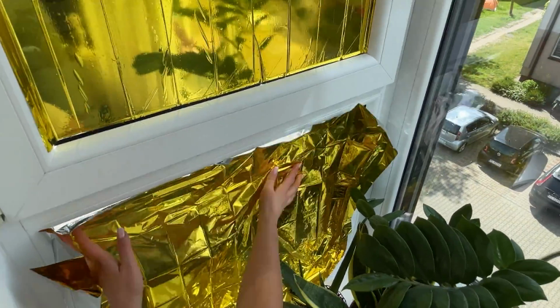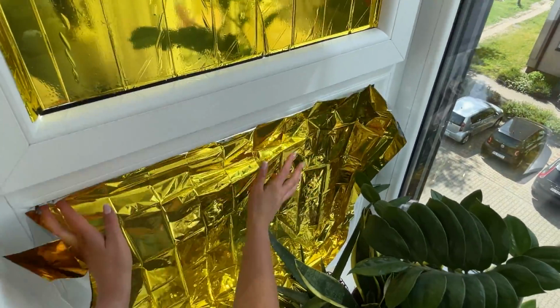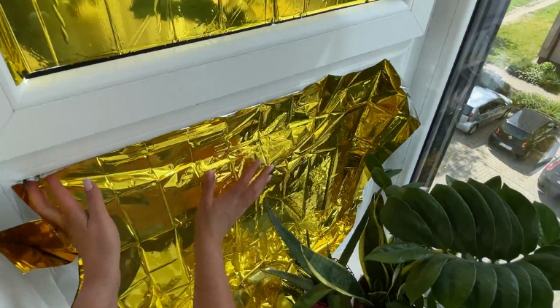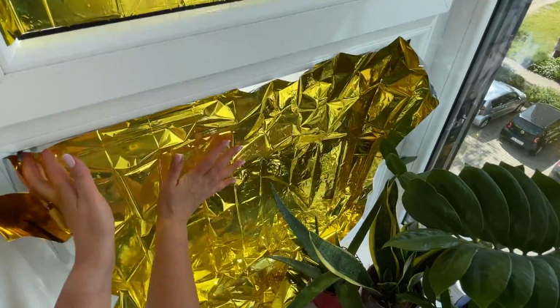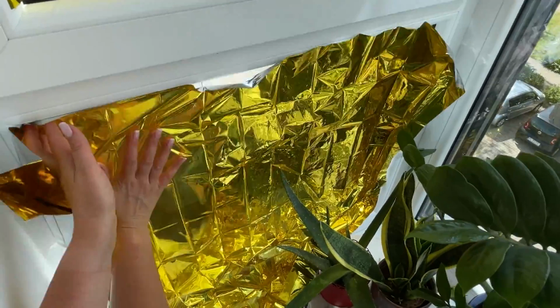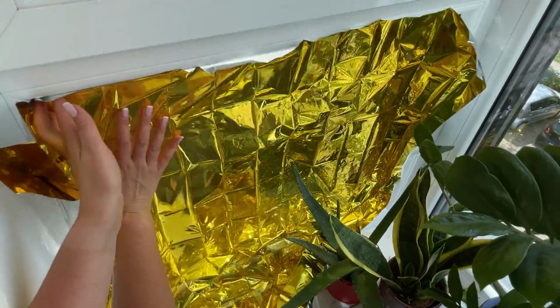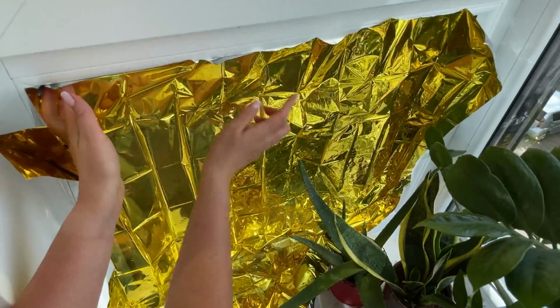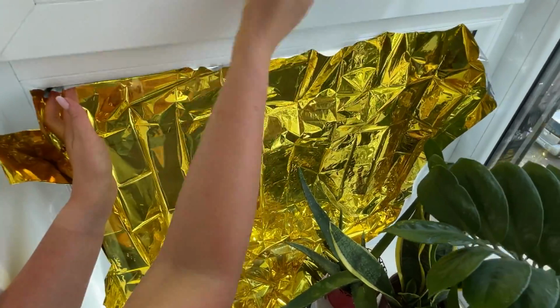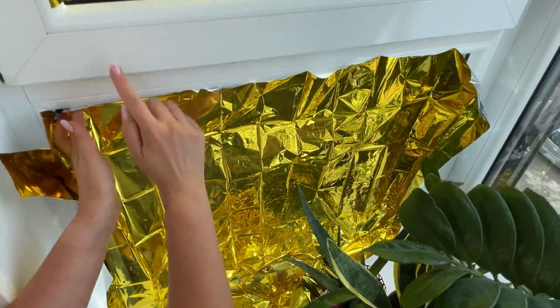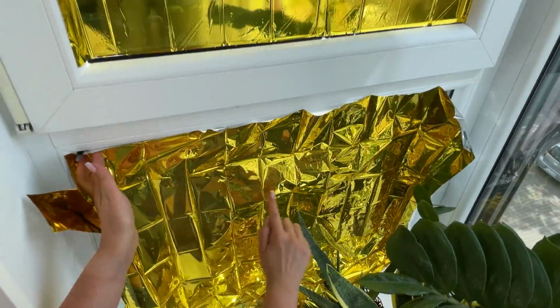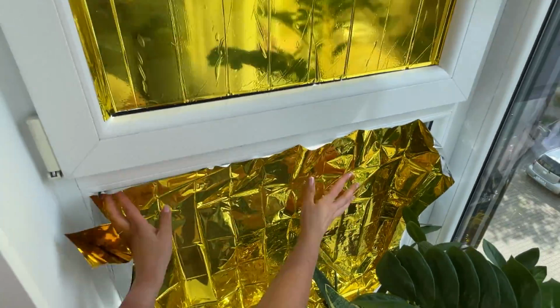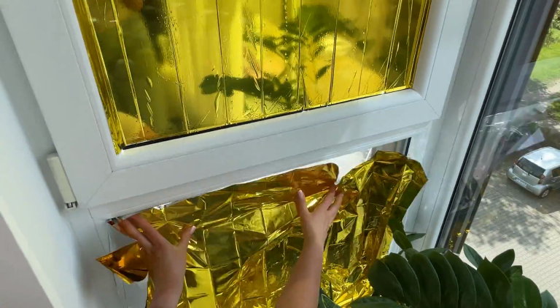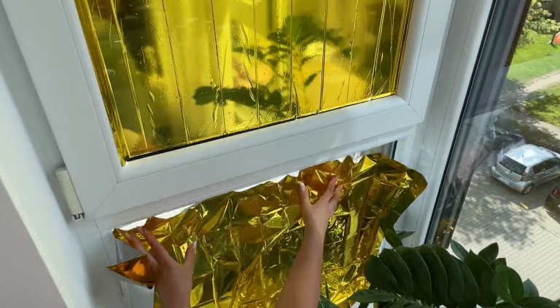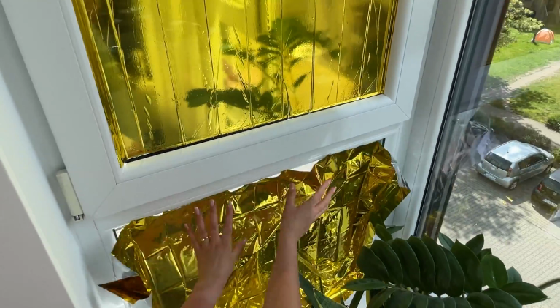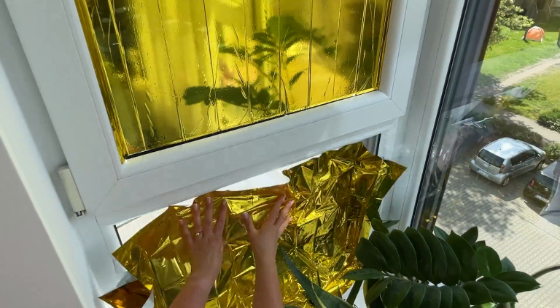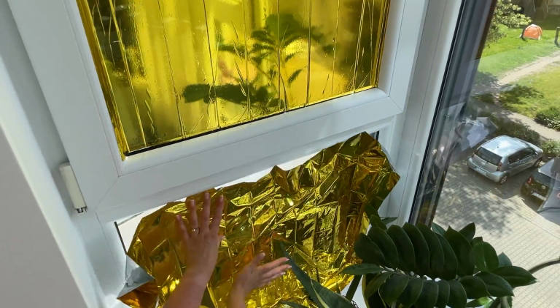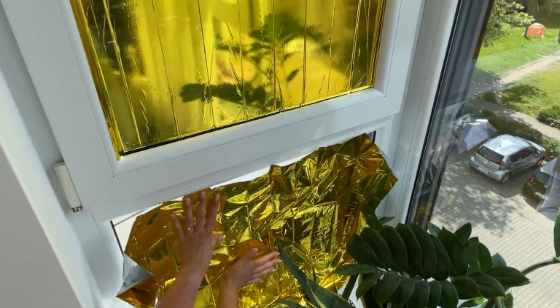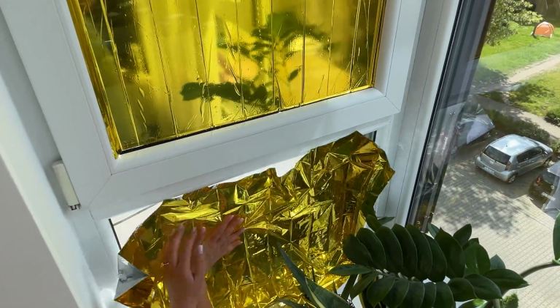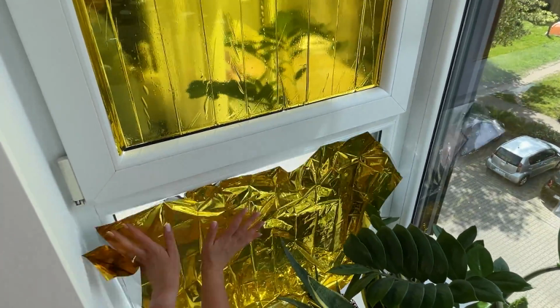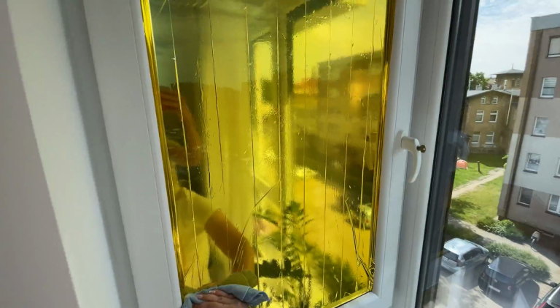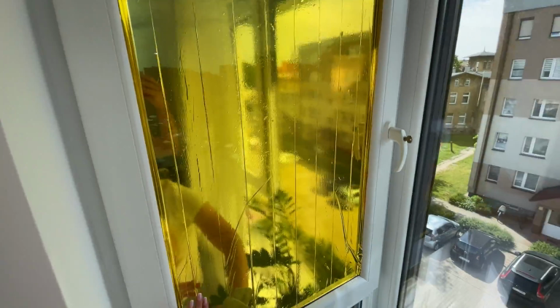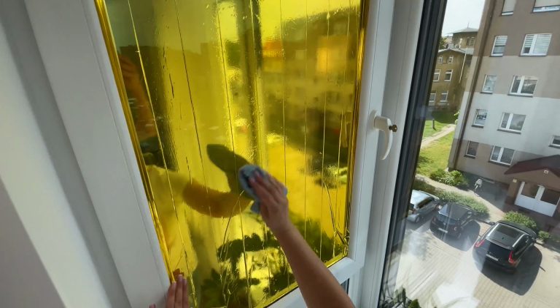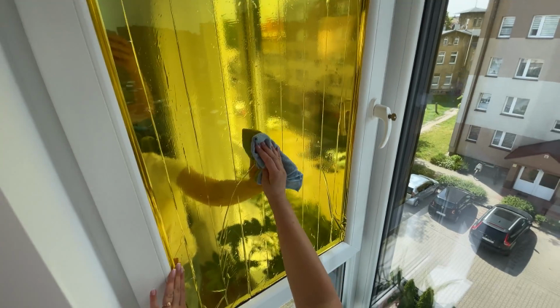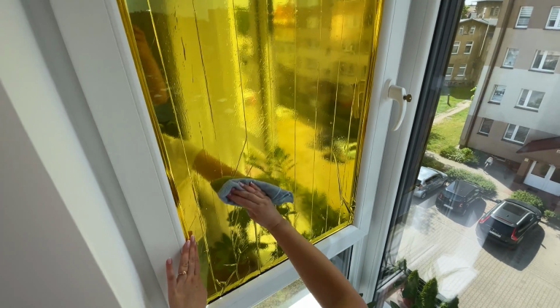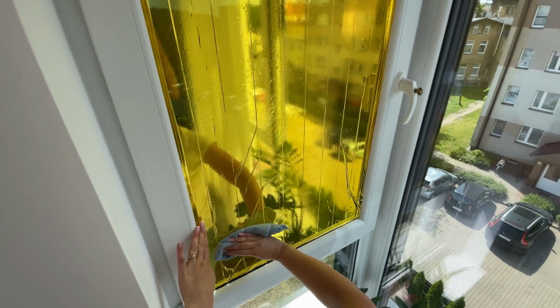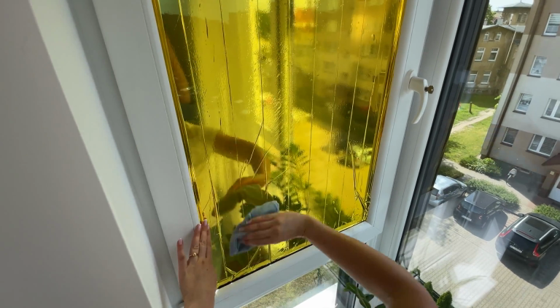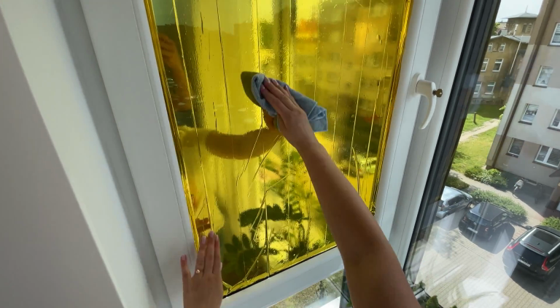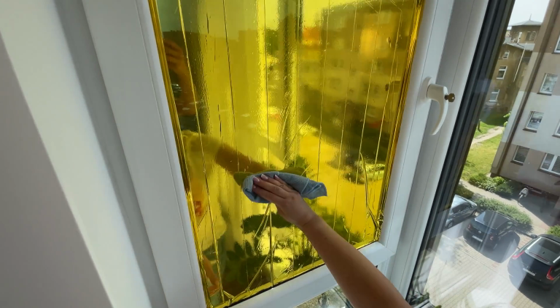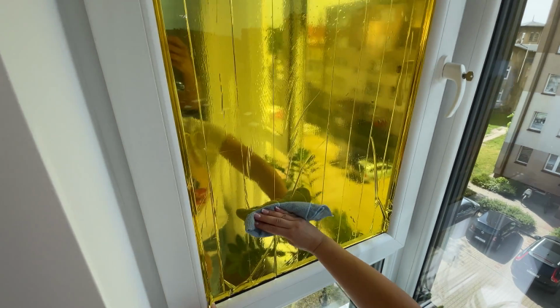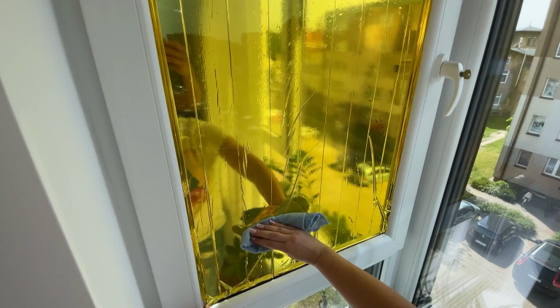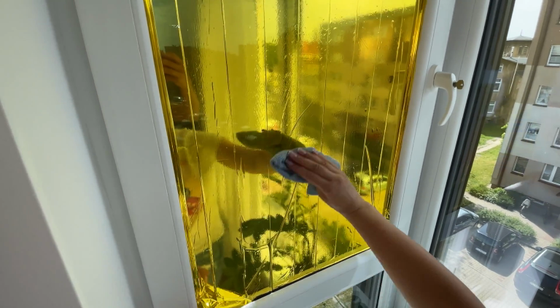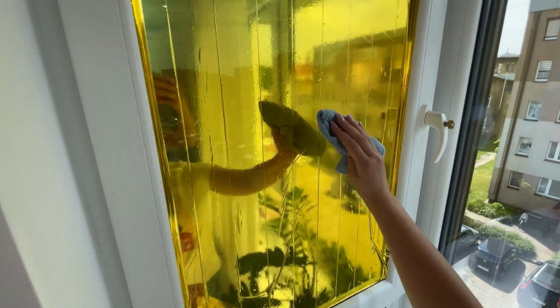Apply it to windows on the south side — these are the windows that let in the most heat. I've been using this trick in my home for years. It makes heat waves much more bearable.